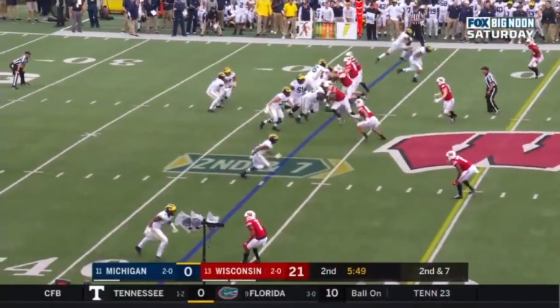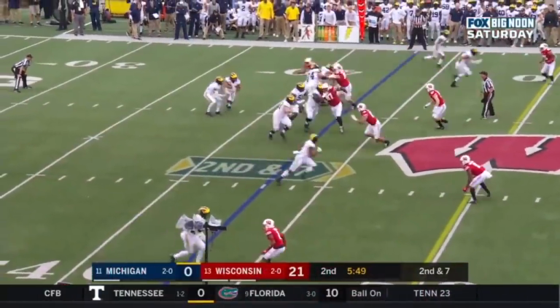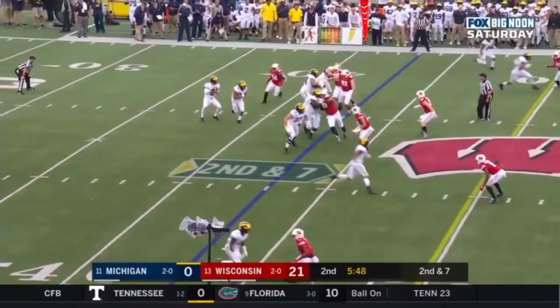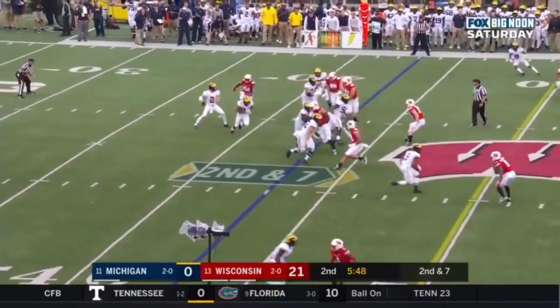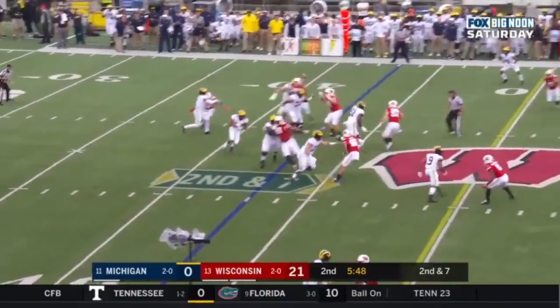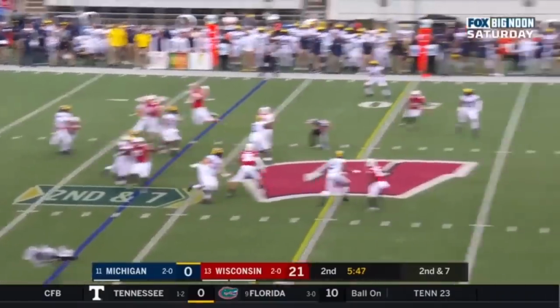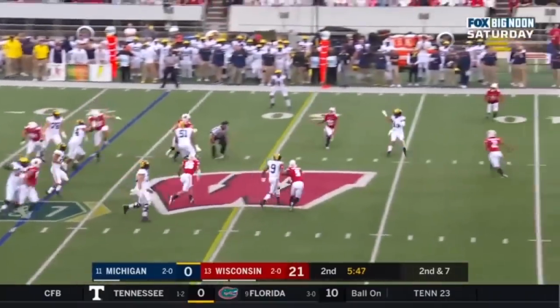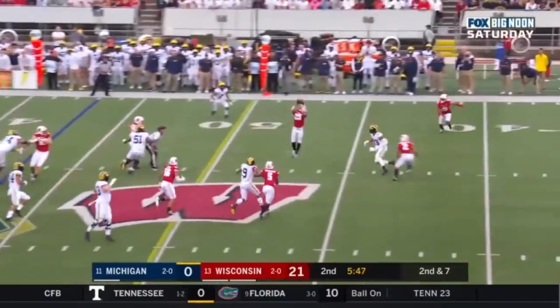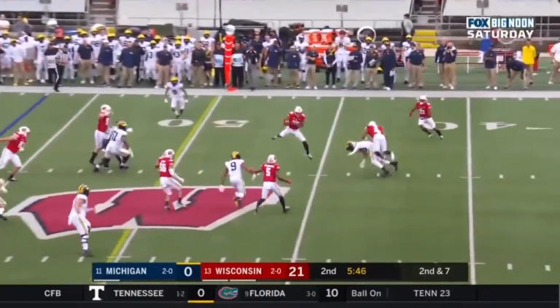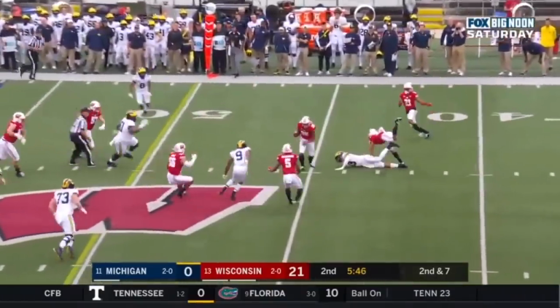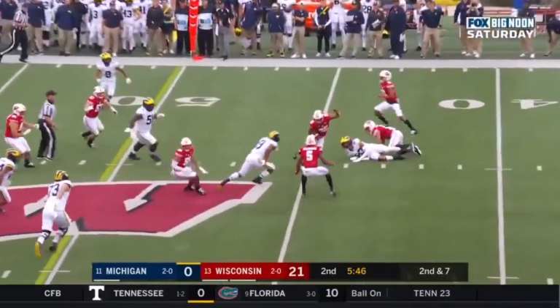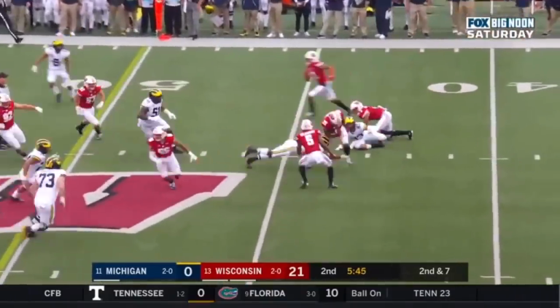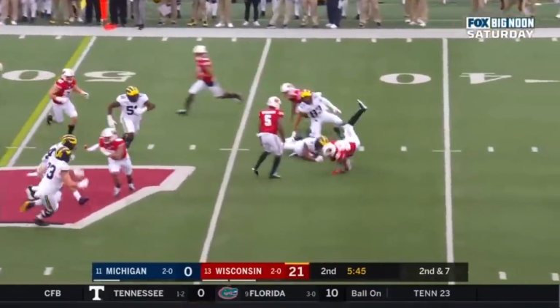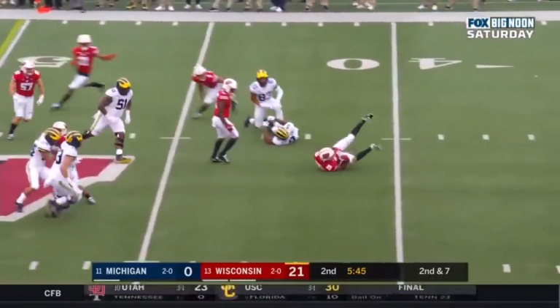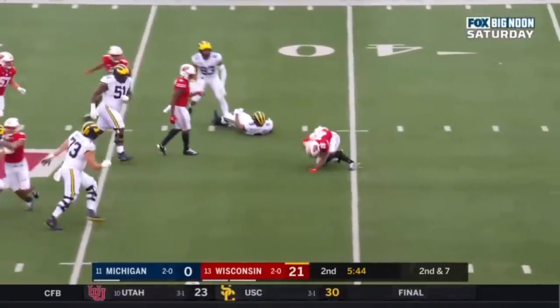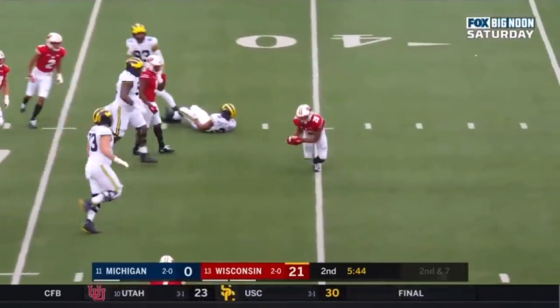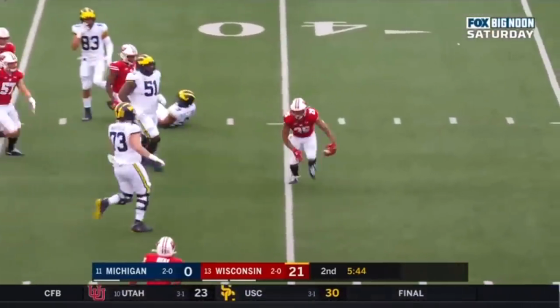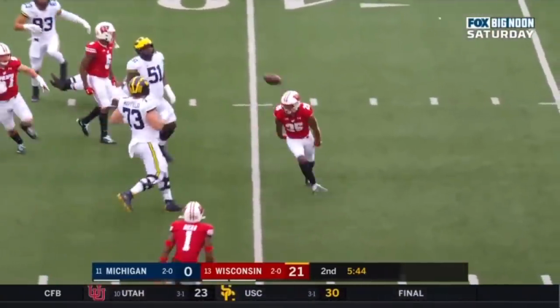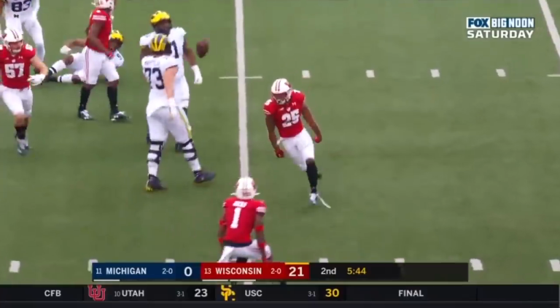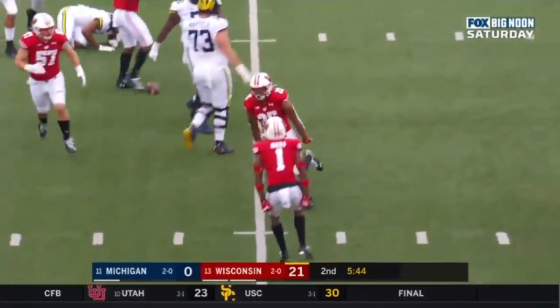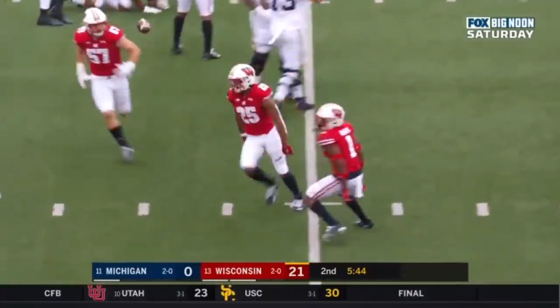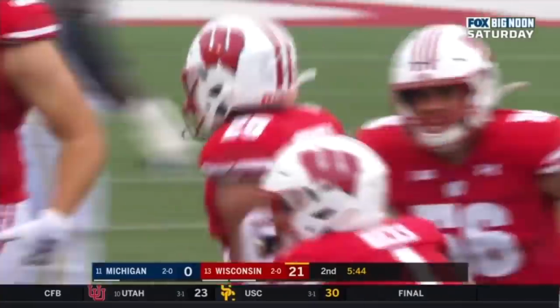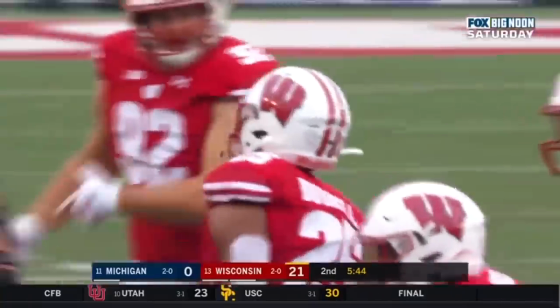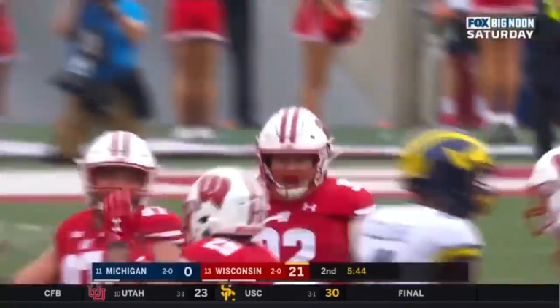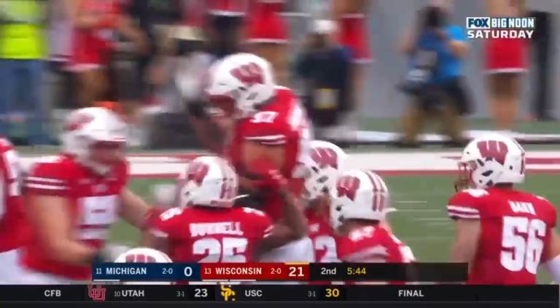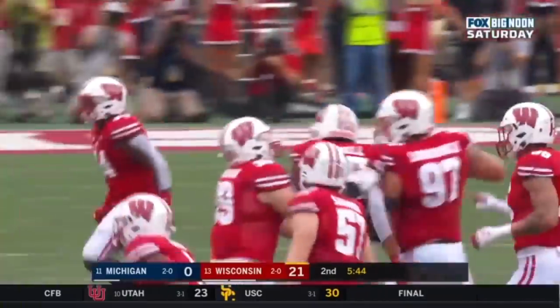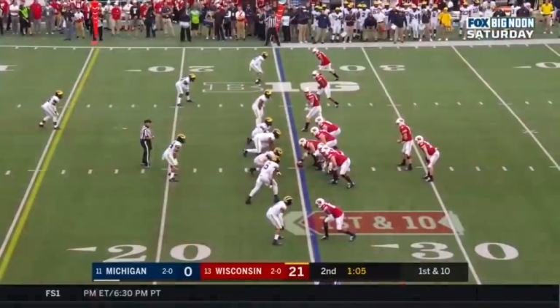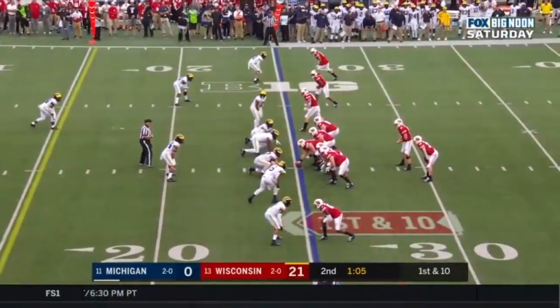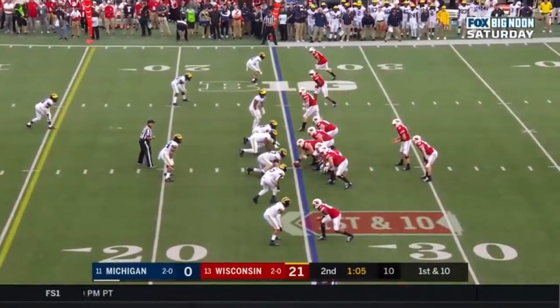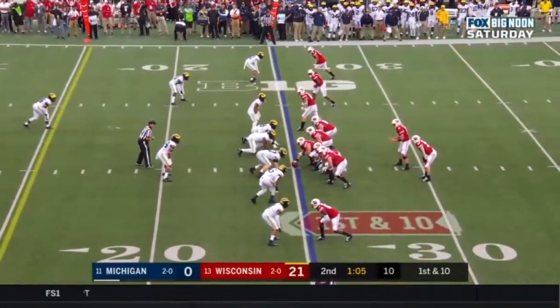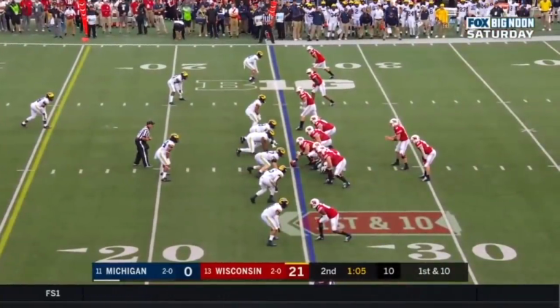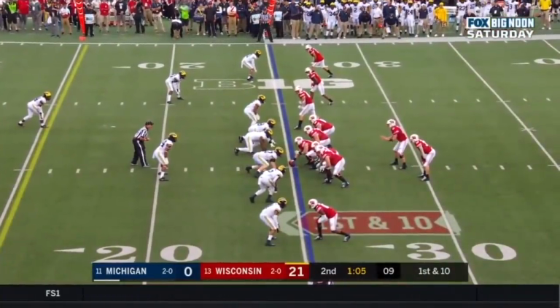Patterson play fake, throws over the middle — deflected and intercepted by Eric Burrell. Another turnover for the Wolverines. First down, Wisconsin.